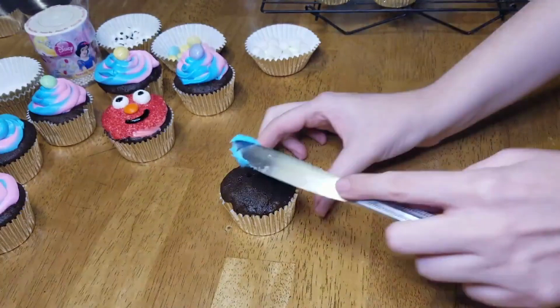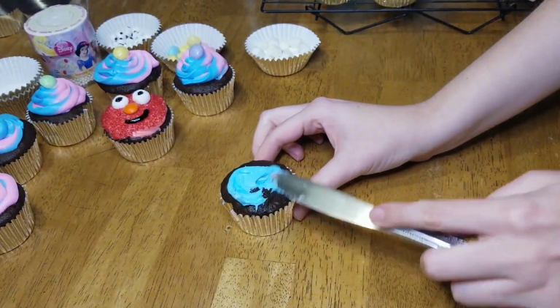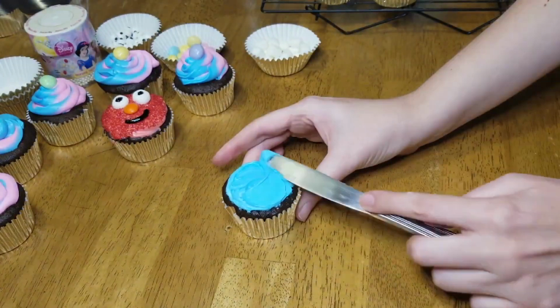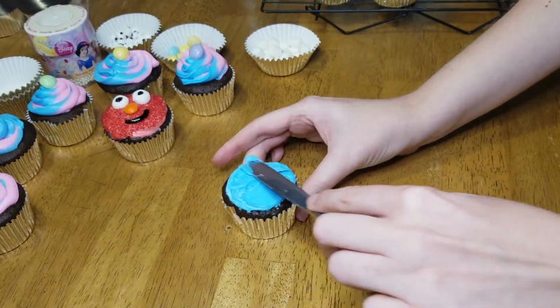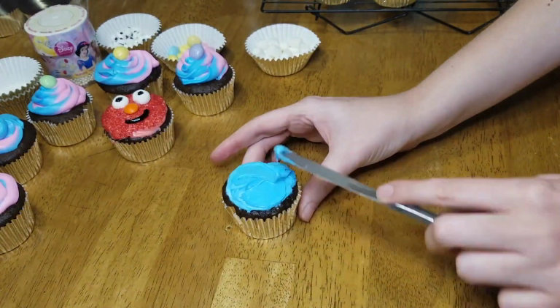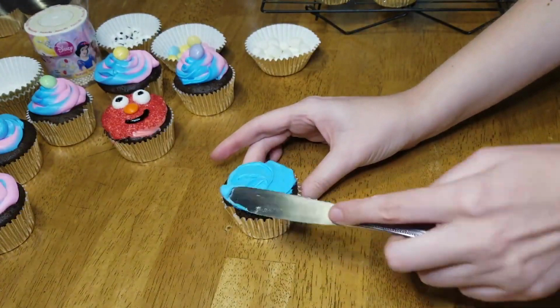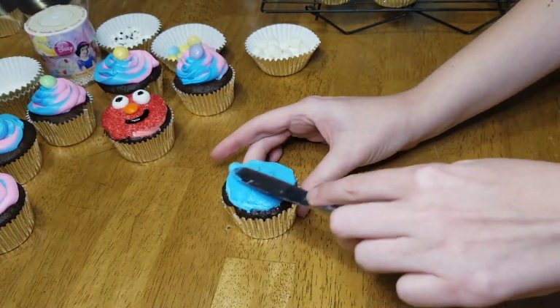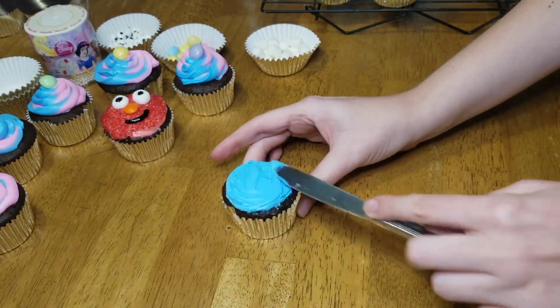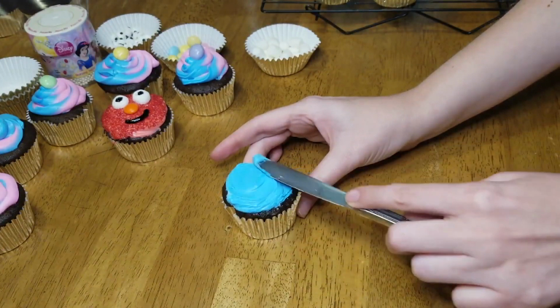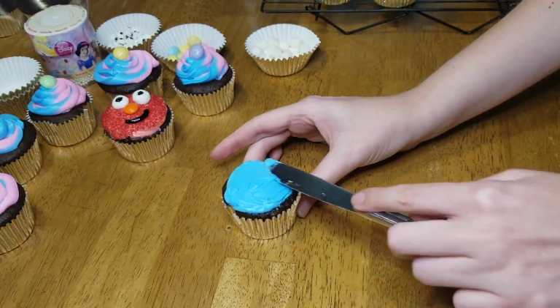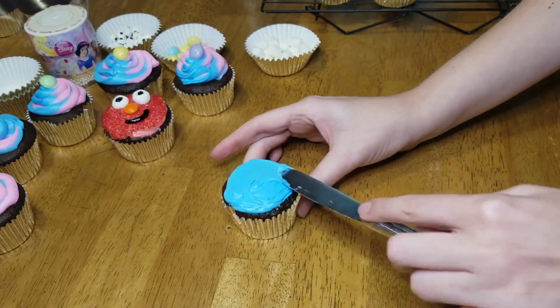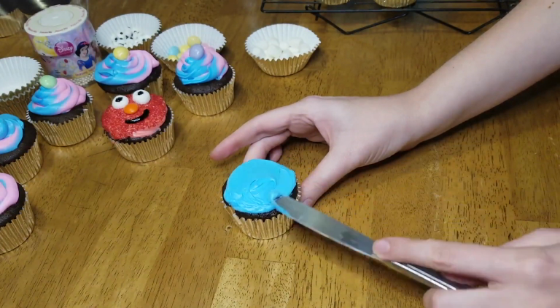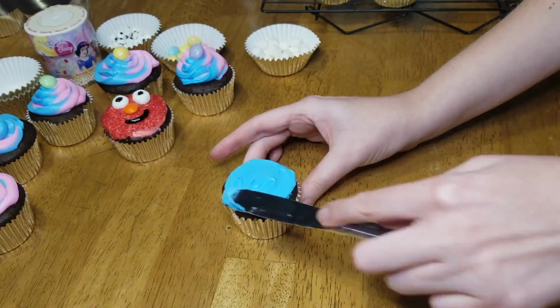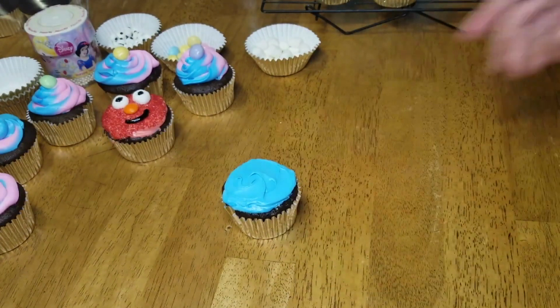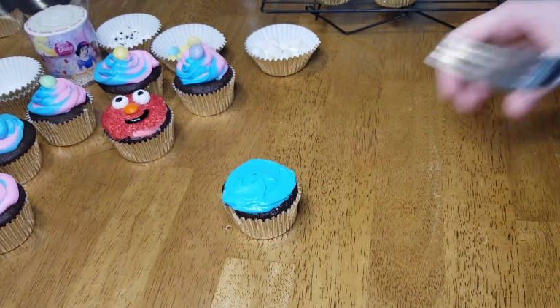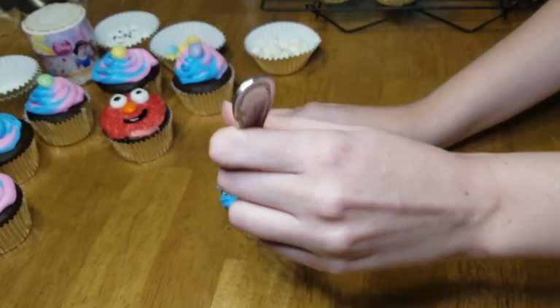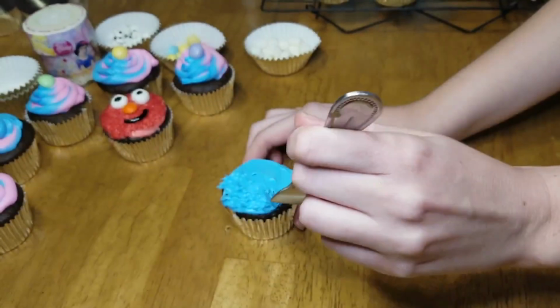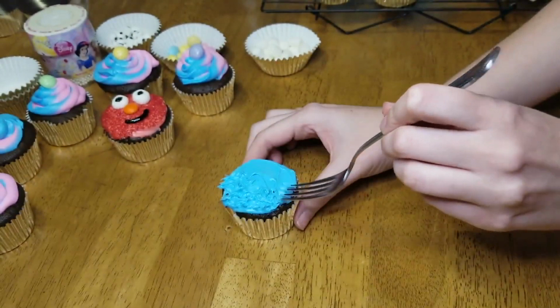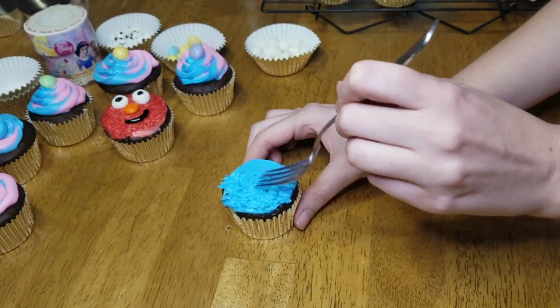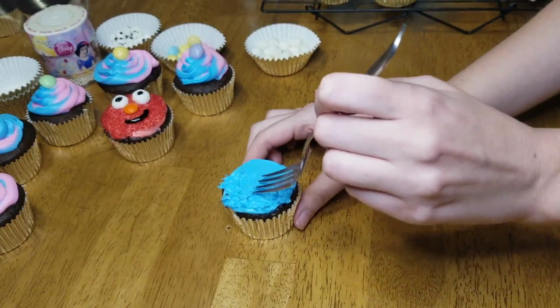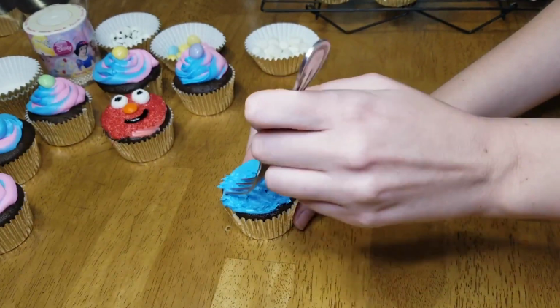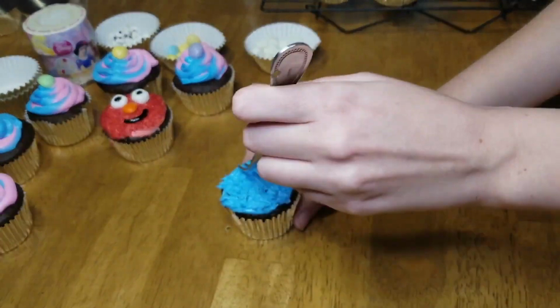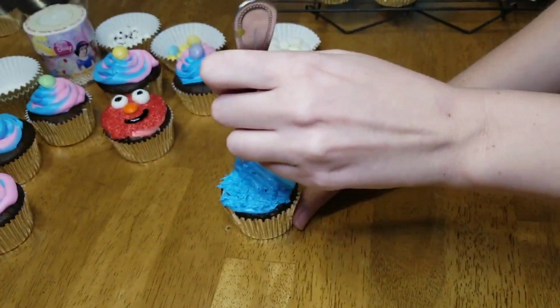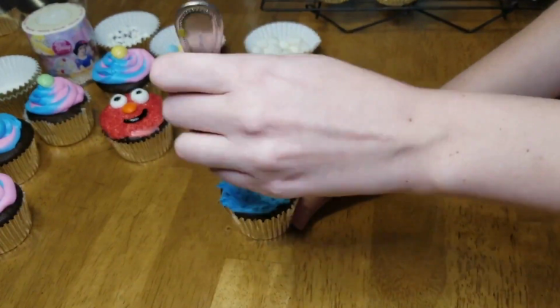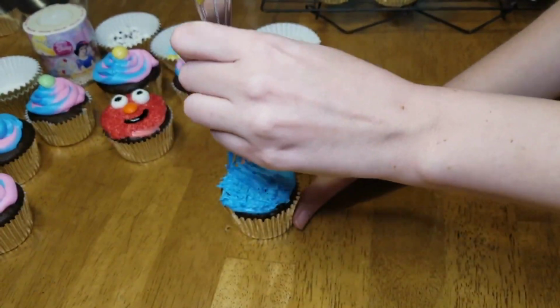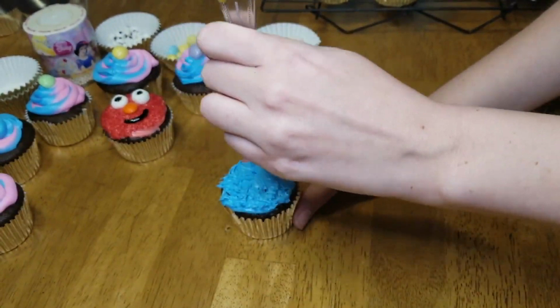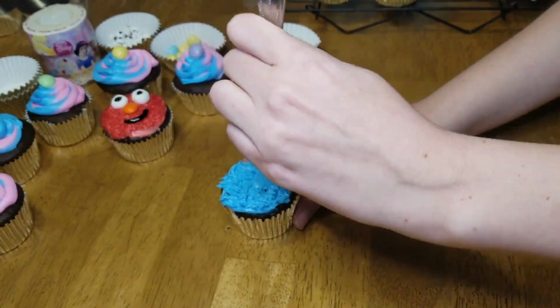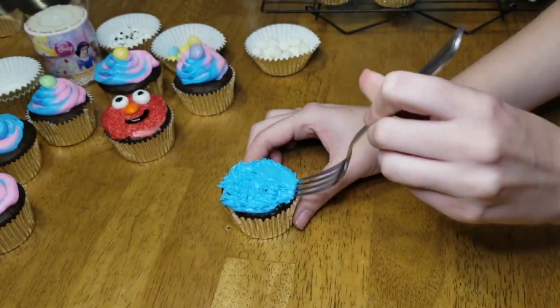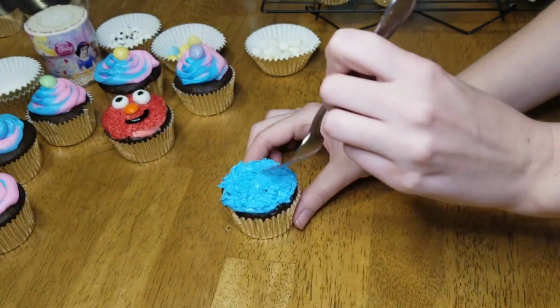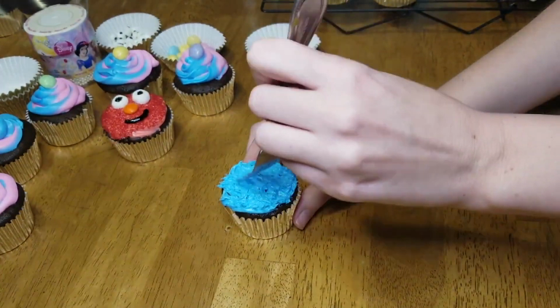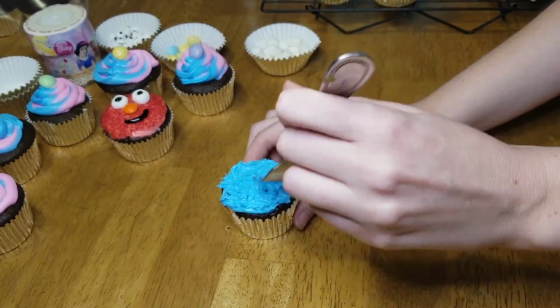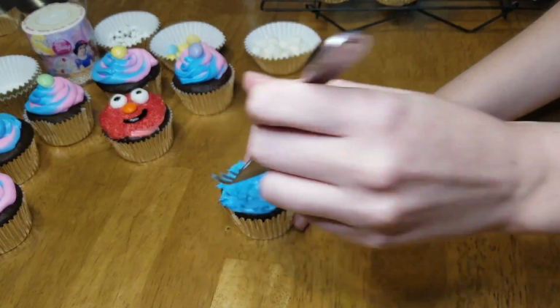Let's make Cookie Monster! Start with some blue buttercream frosting and take a fork to create some little swipes all around — that gives him that furry texture.